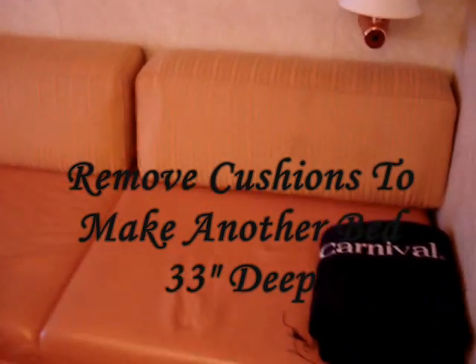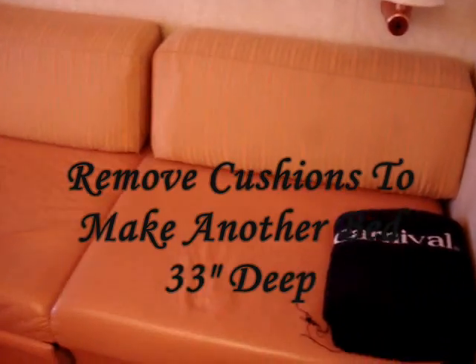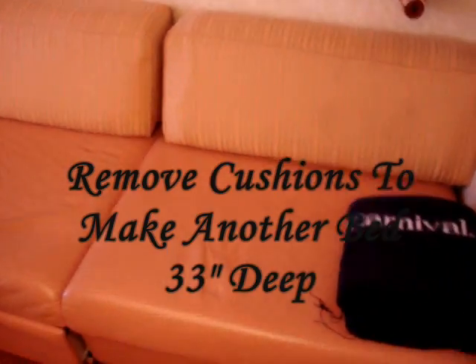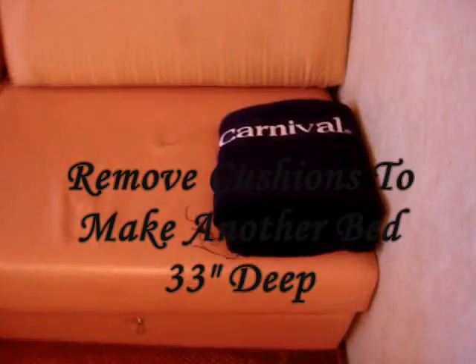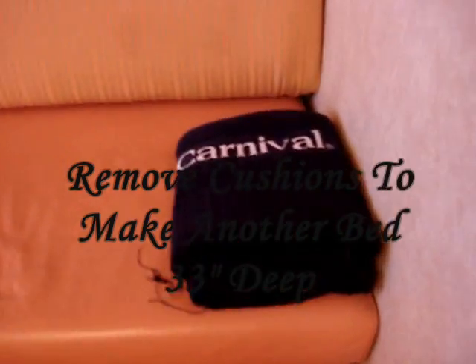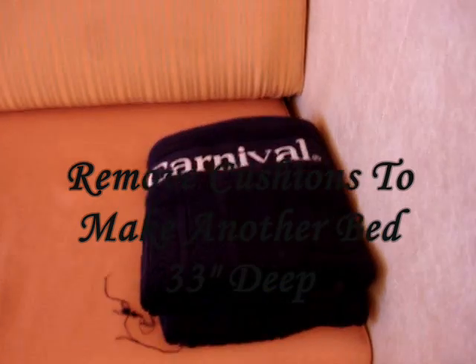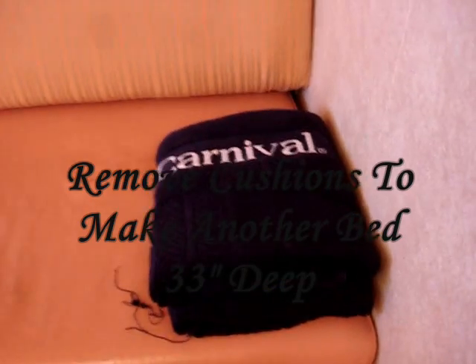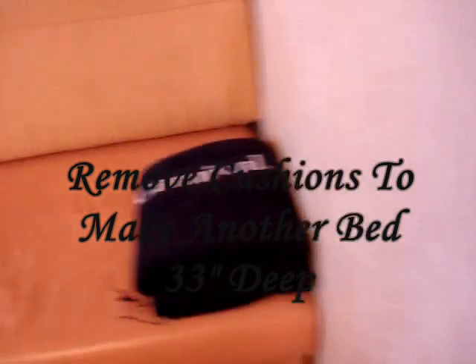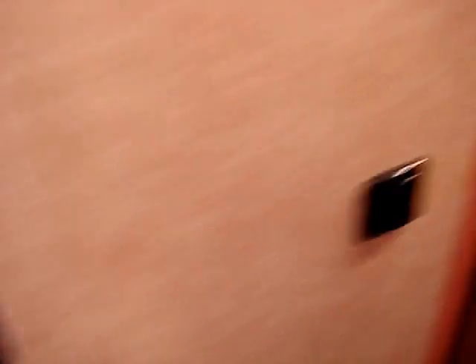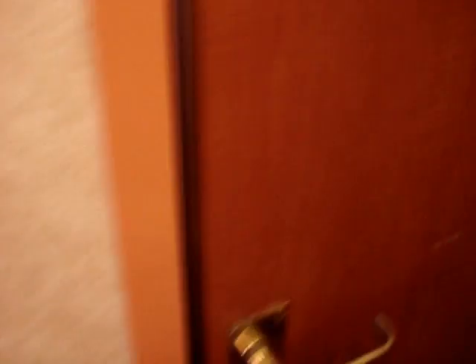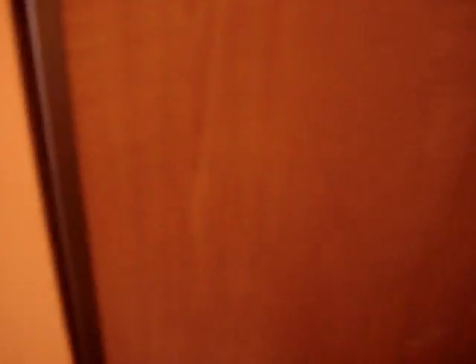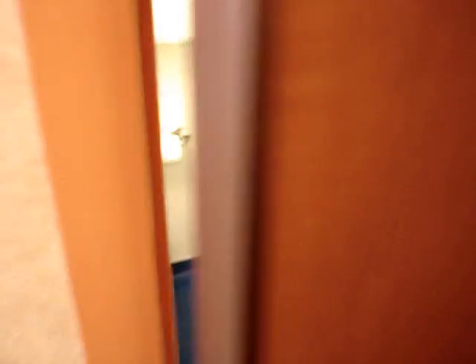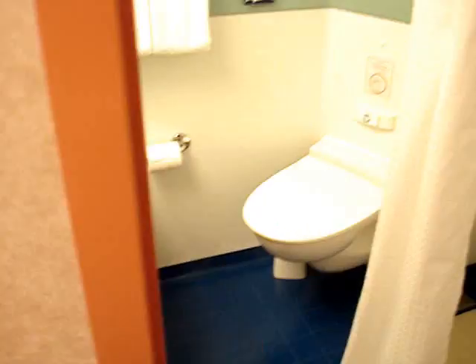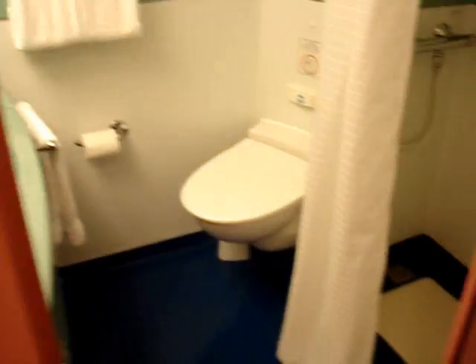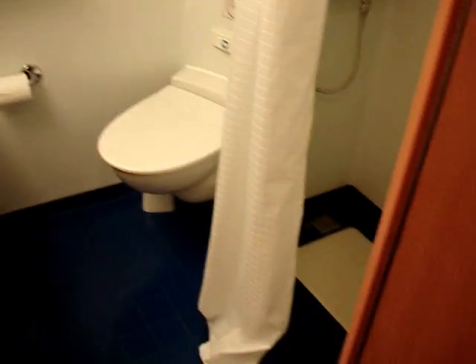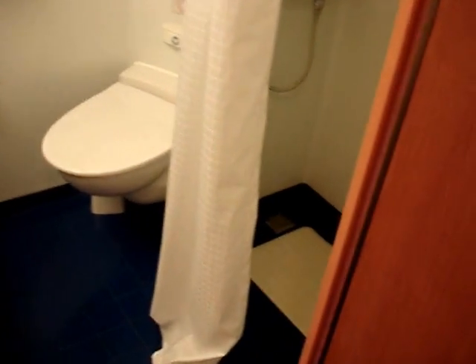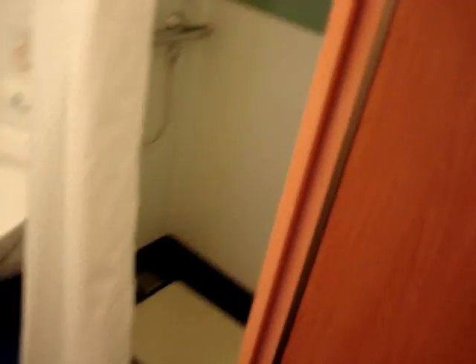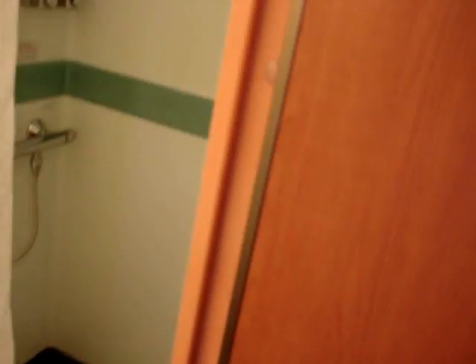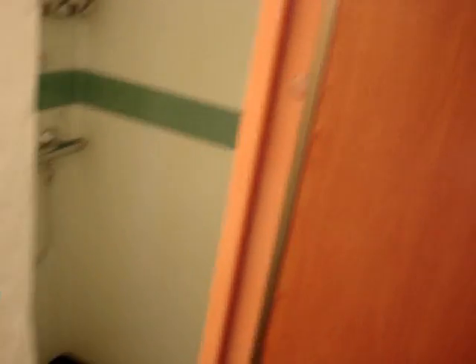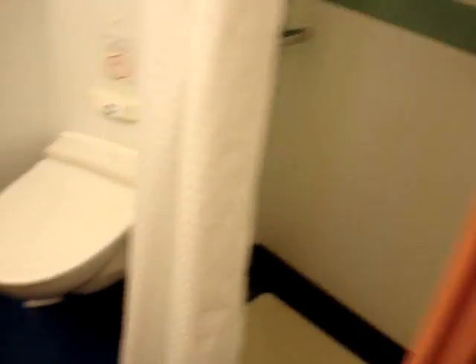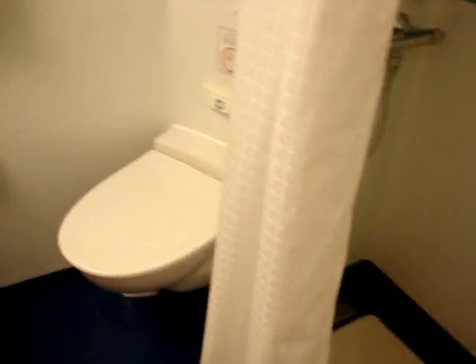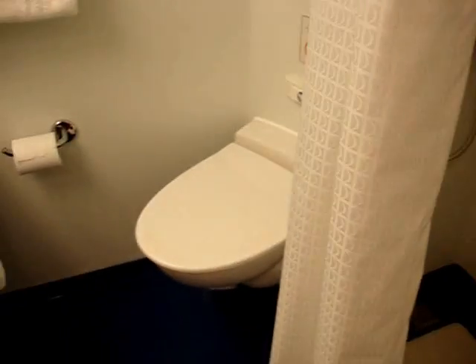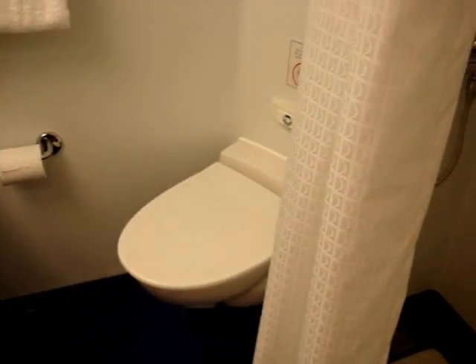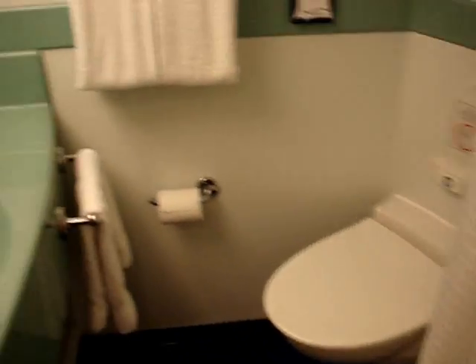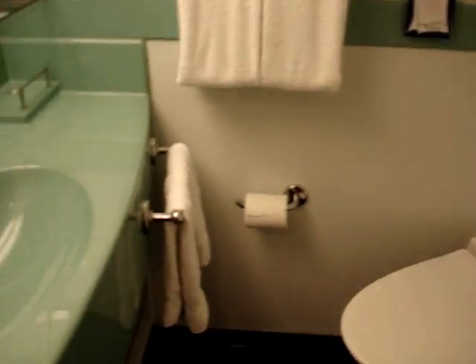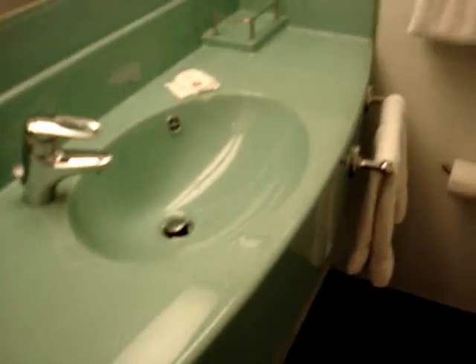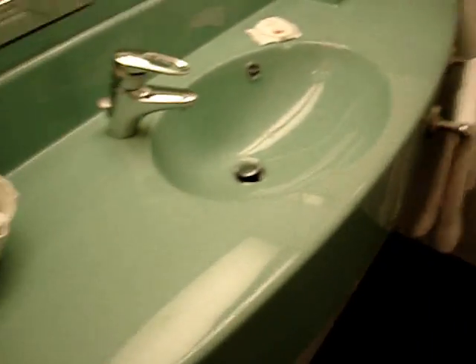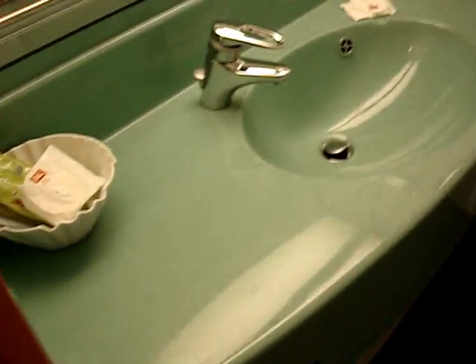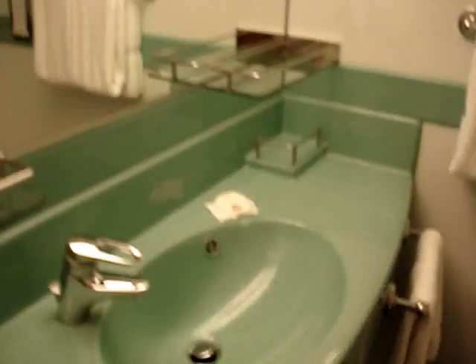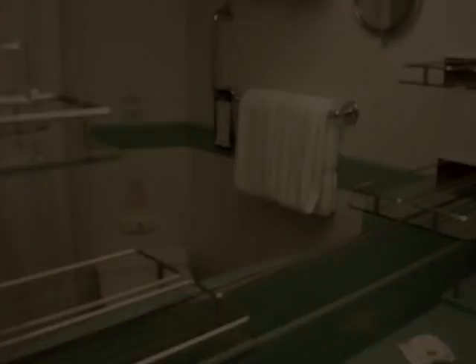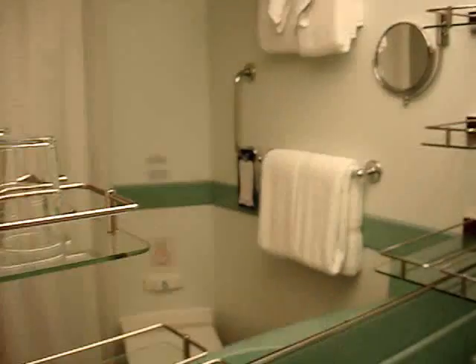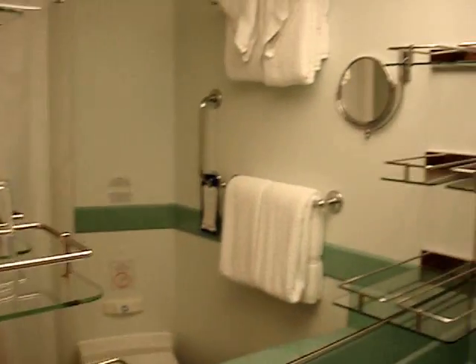We have the couch with those cute little towels there. We have a much larger bathroom than we did last time. Bigger shower. Toilet. And a big ol' sink, big enough for all my stuff.